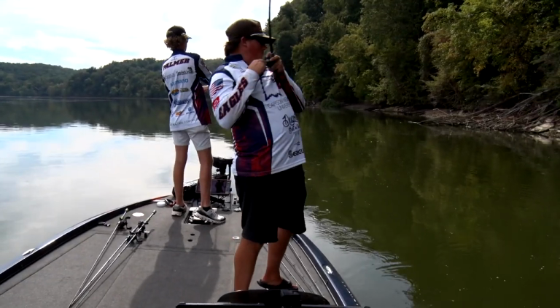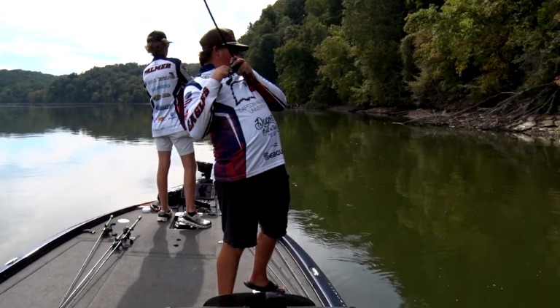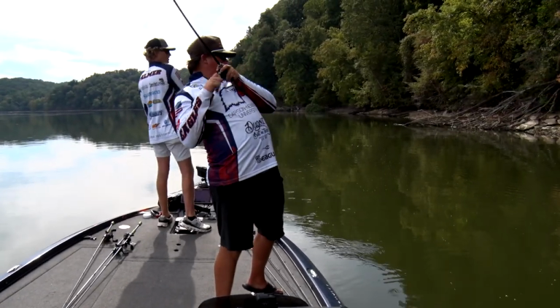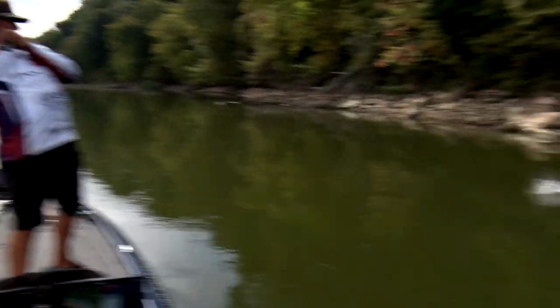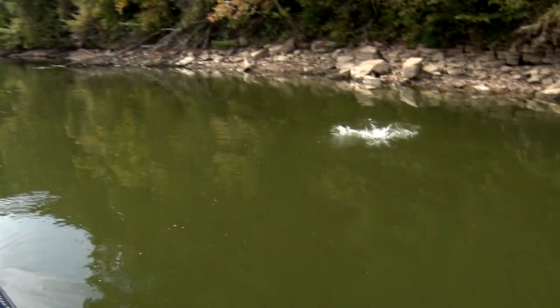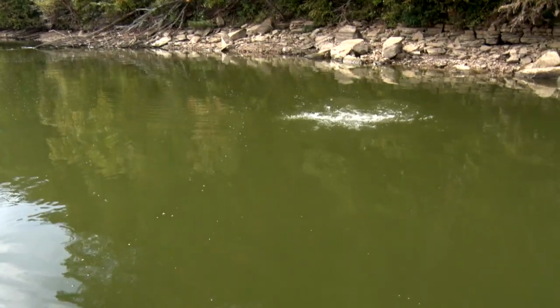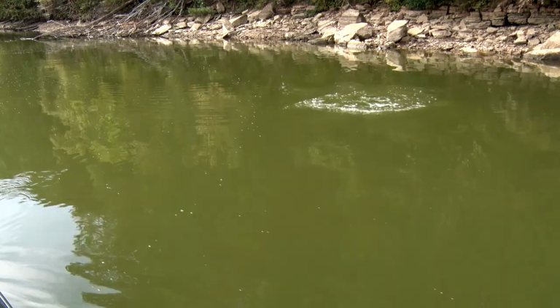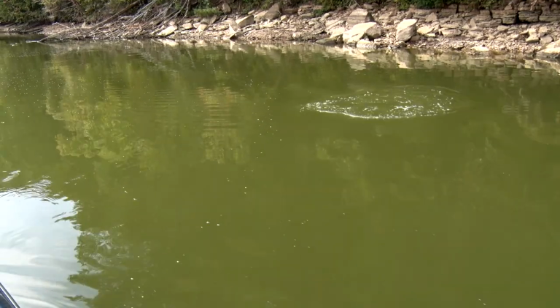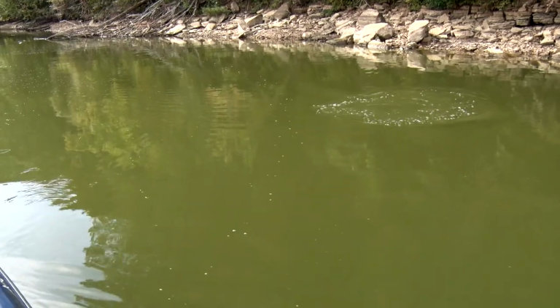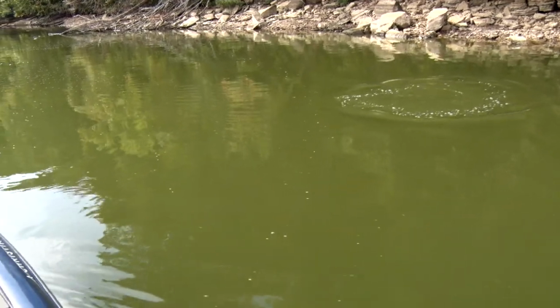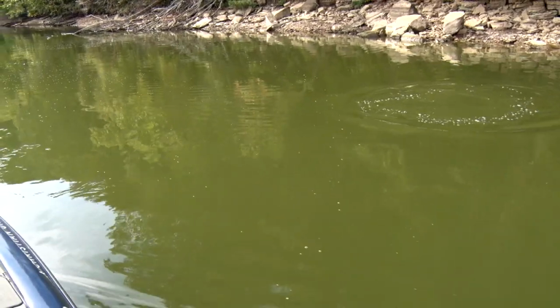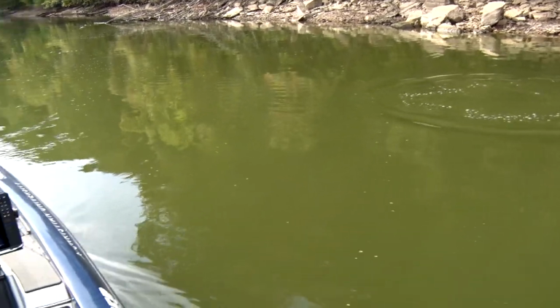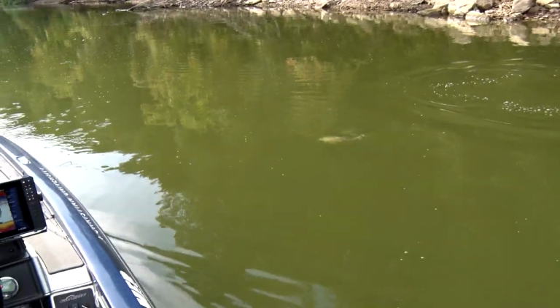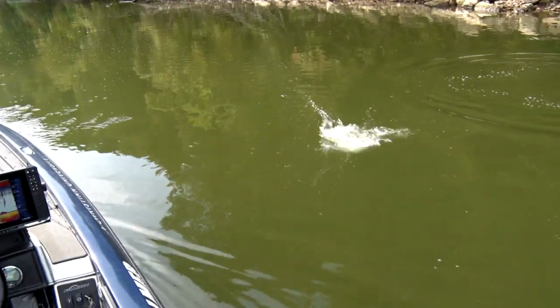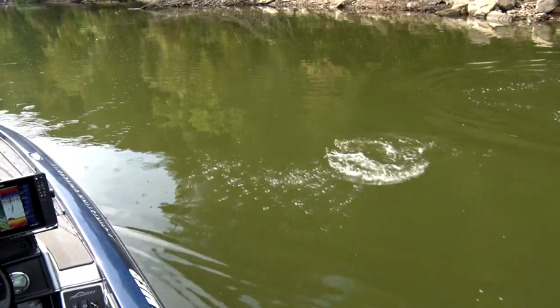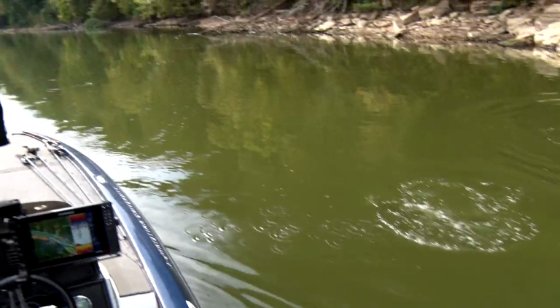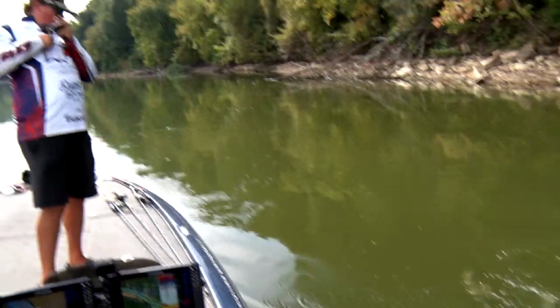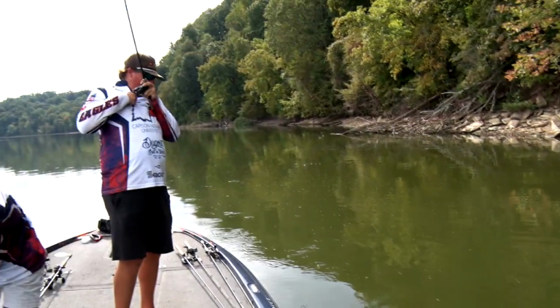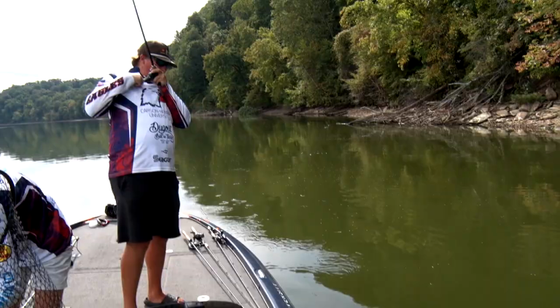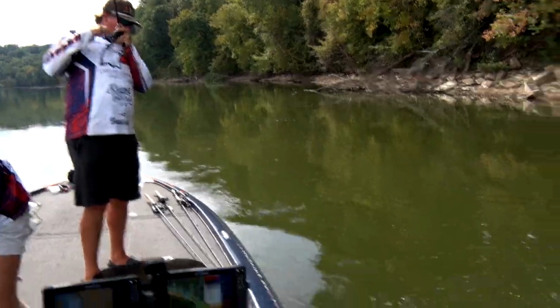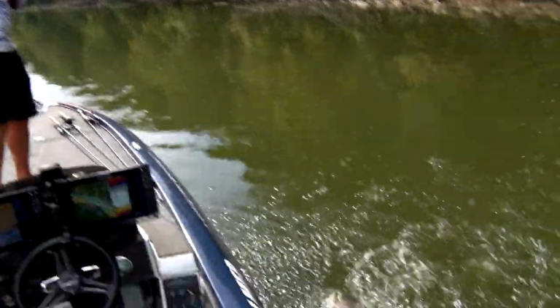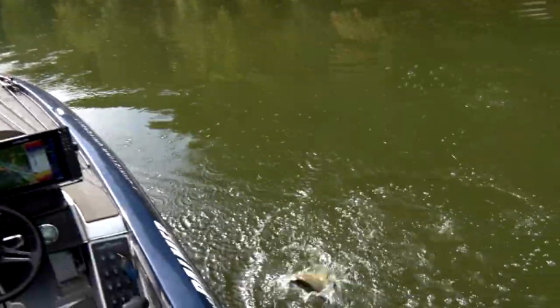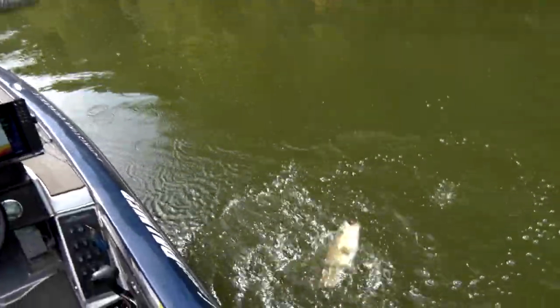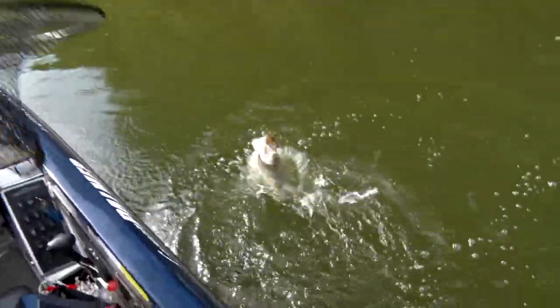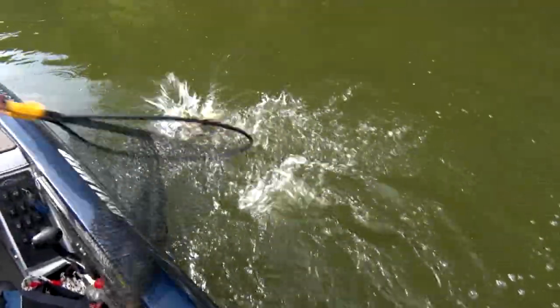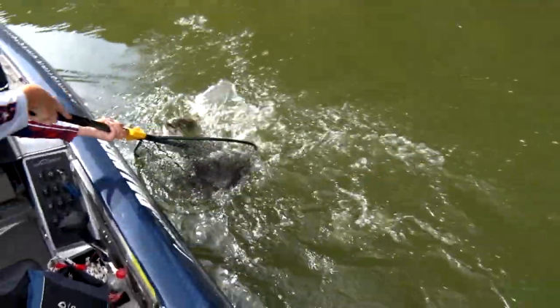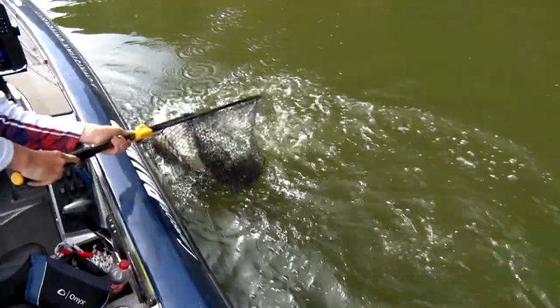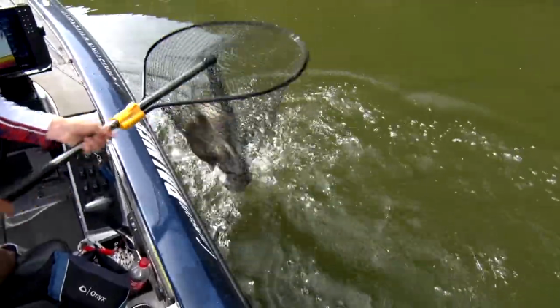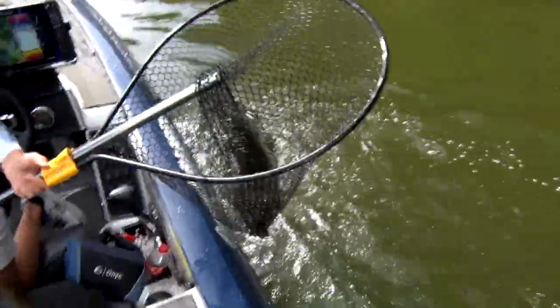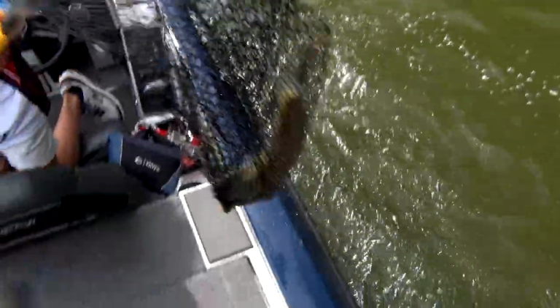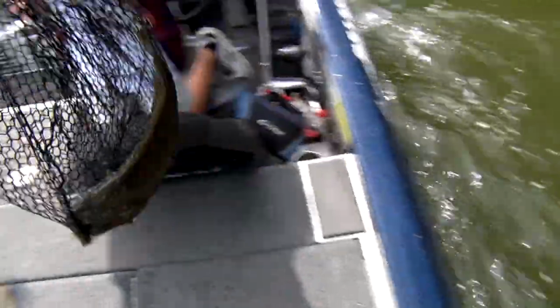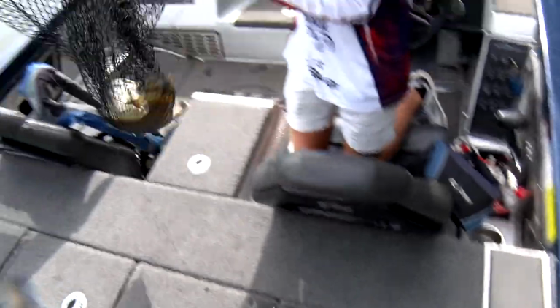Big! Berkley offers a wide range of baits designed to catch fish from top to bottom during all times and conditions throughout the year. Here on Kentucky Lake today, anglers are putting Berkley baits to great use for getting quality bites.